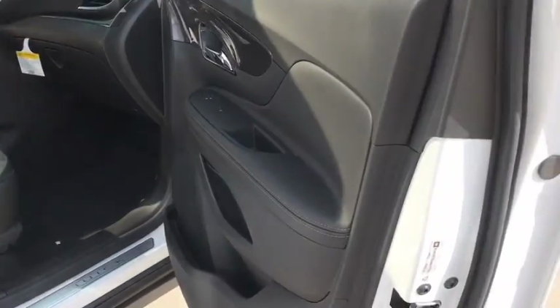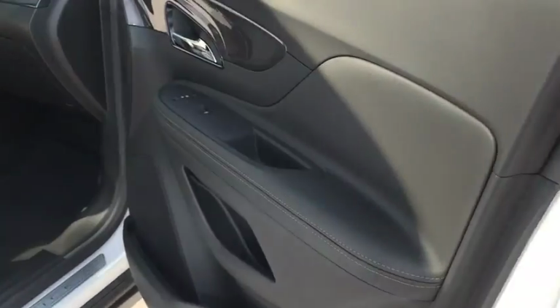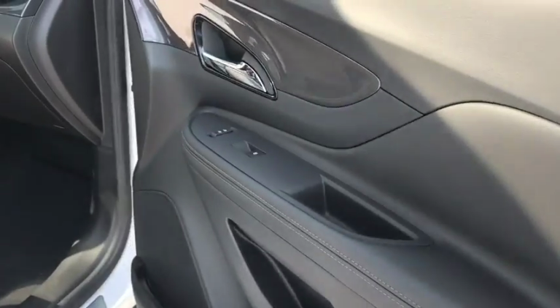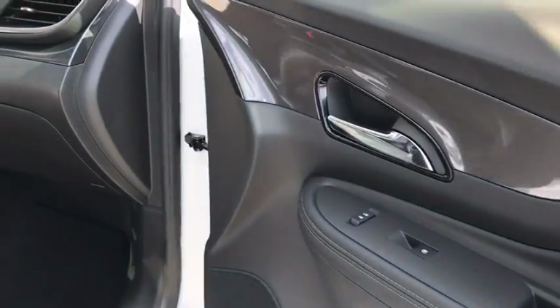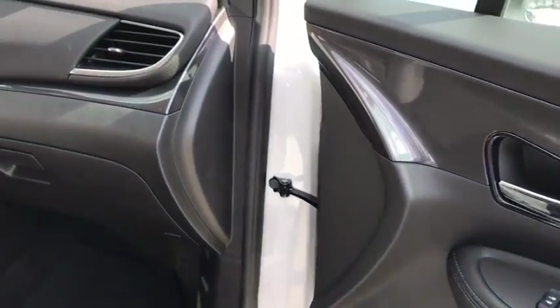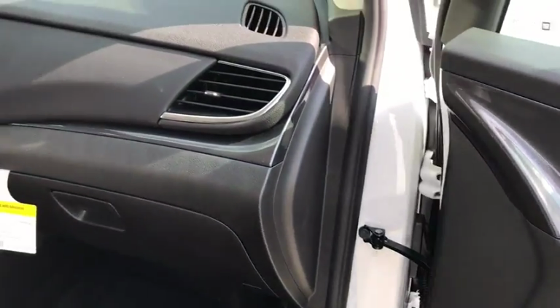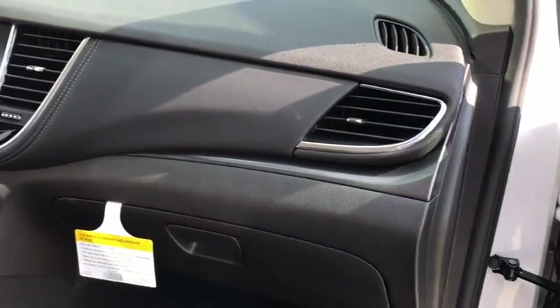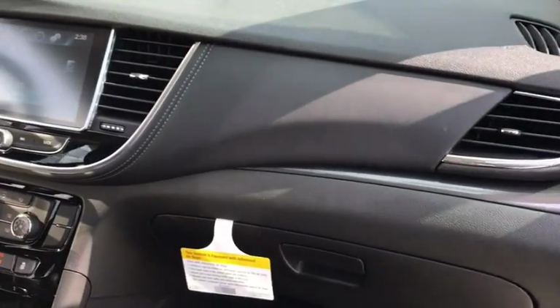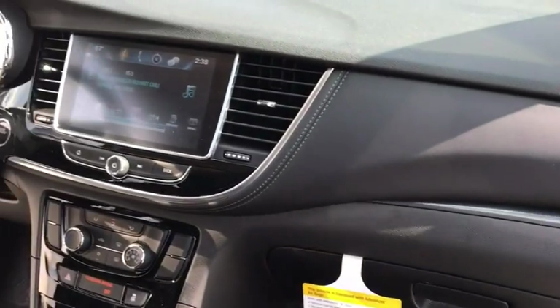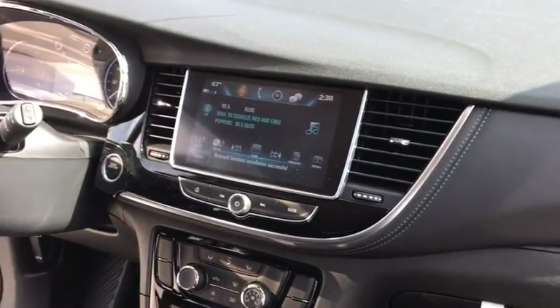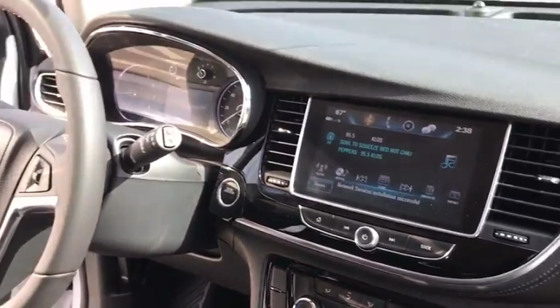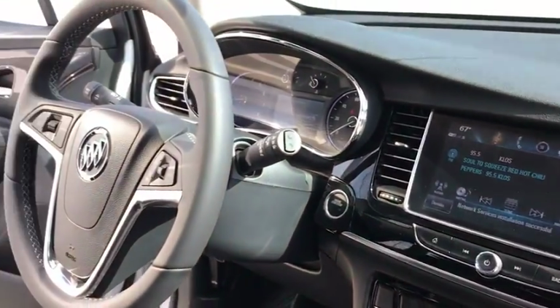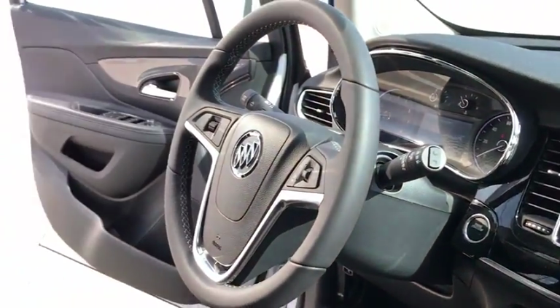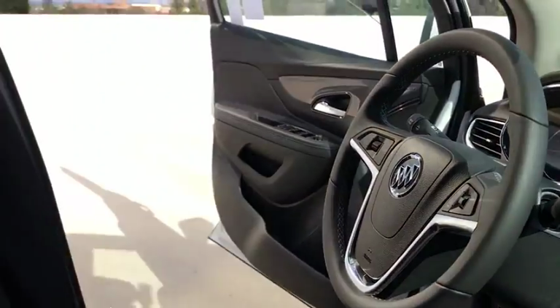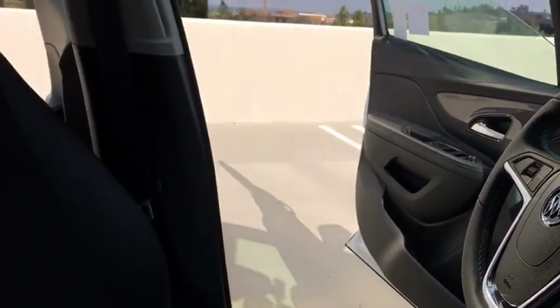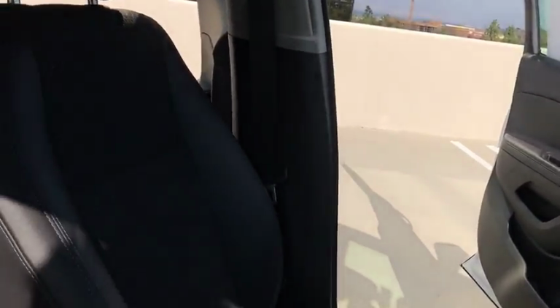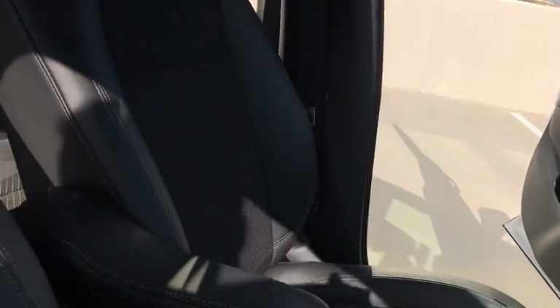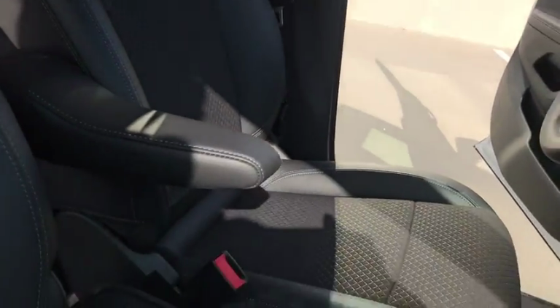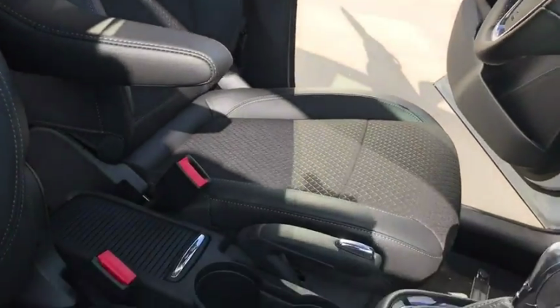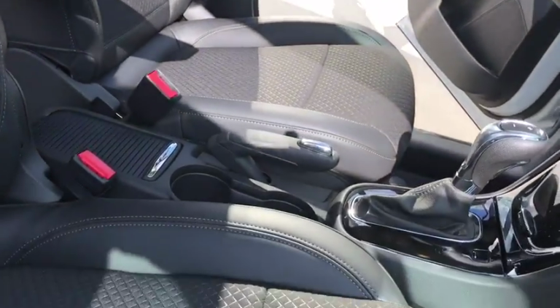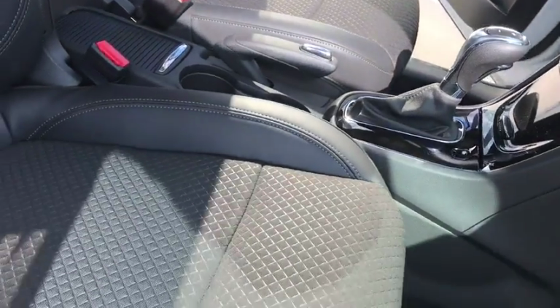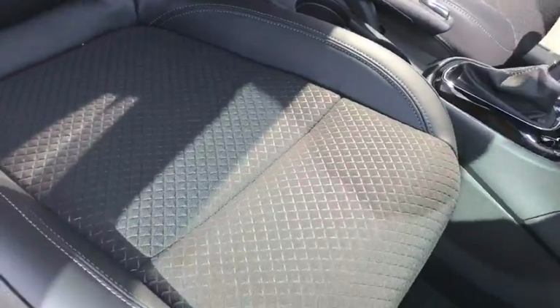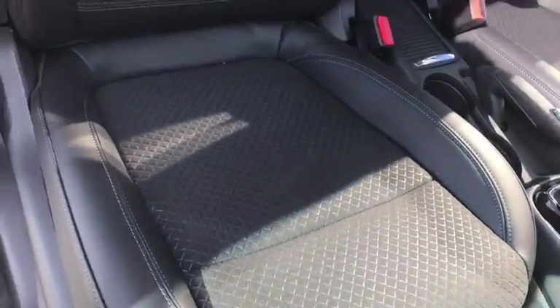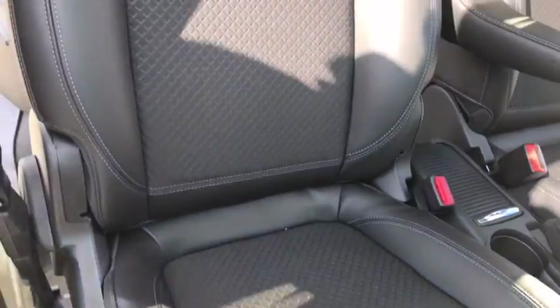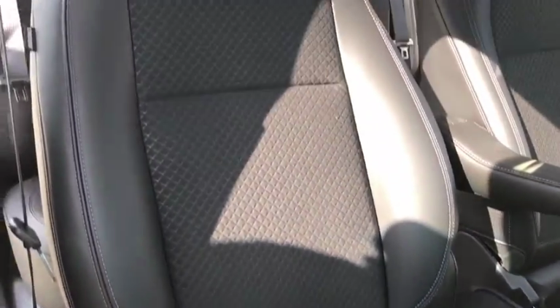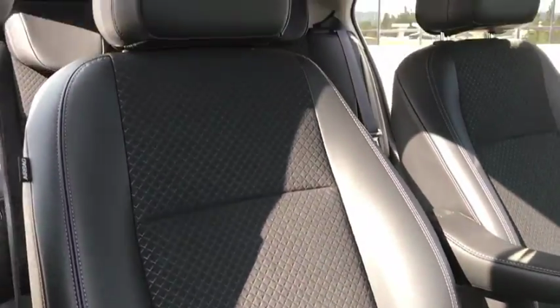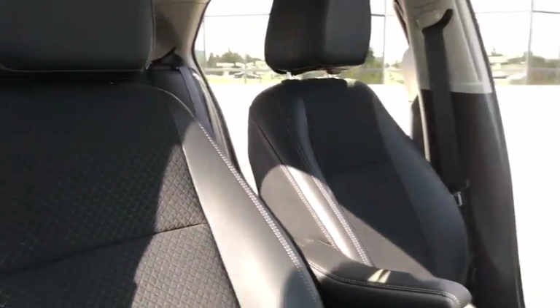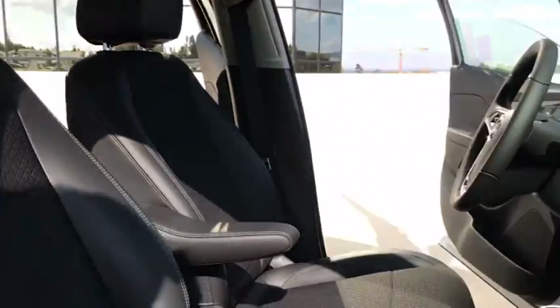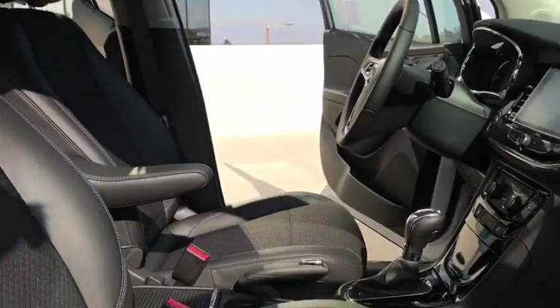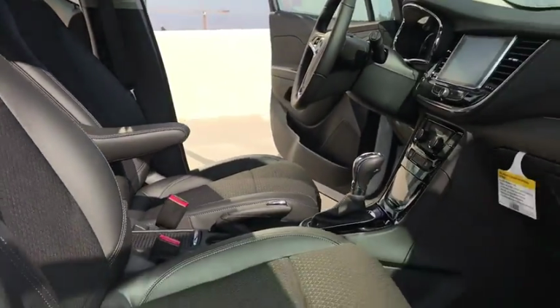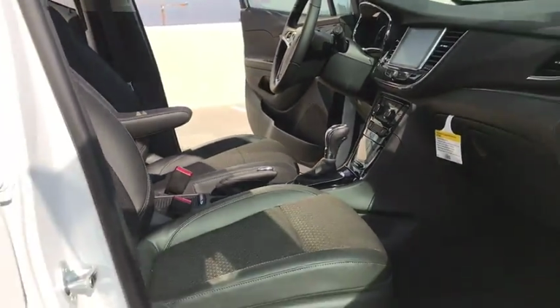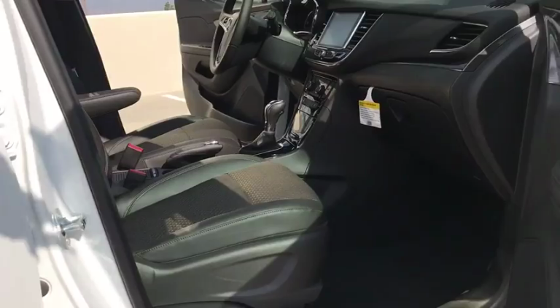Here are some of this vehicle's great options: stability control, traction control, anti-lock braking system, keyless entry, steering wheel audio controls, backup camera, navigation system, leather wrapped steering wheel, Bluetooth, adjustable steering wheel, power steering.